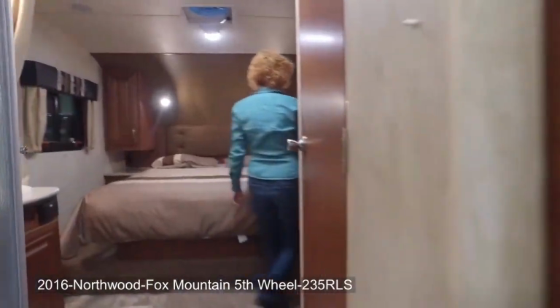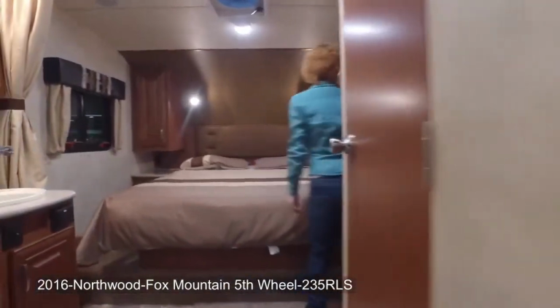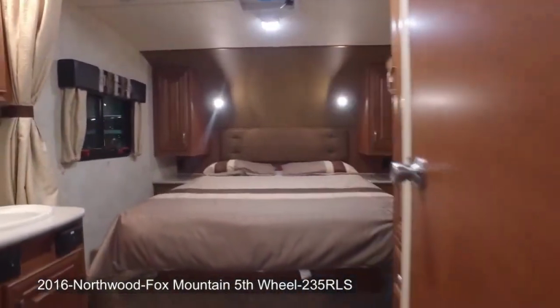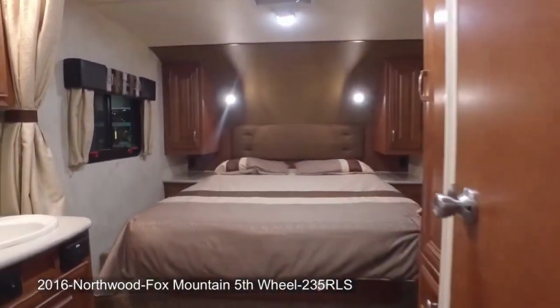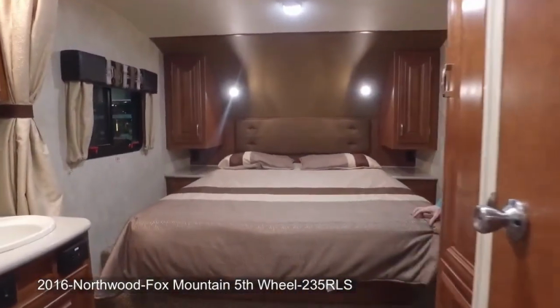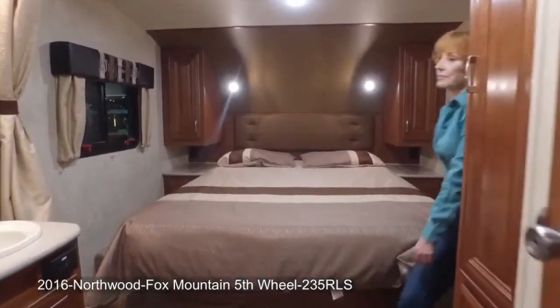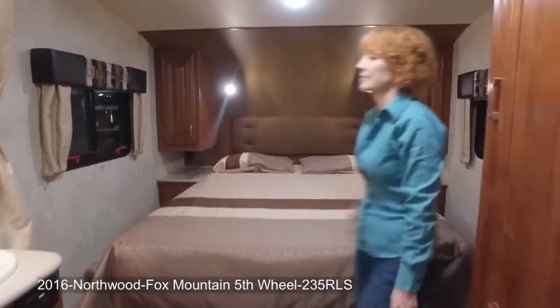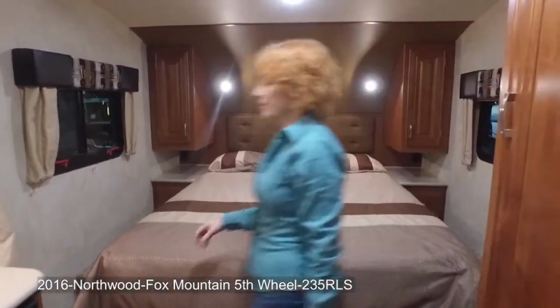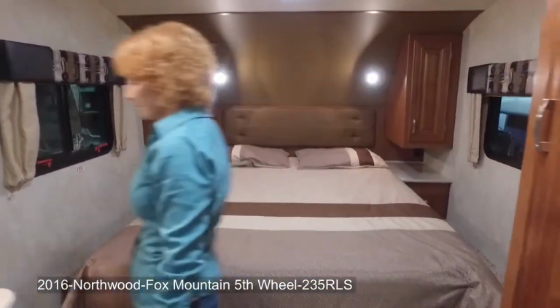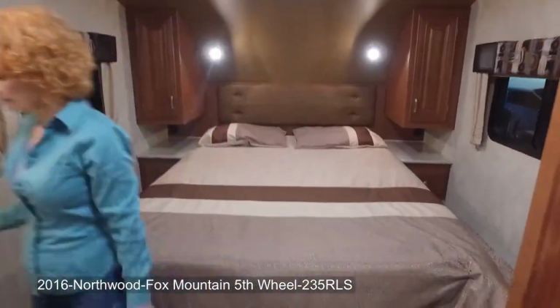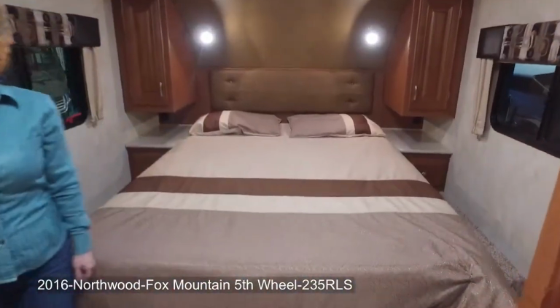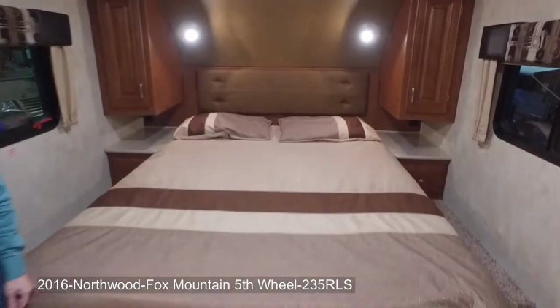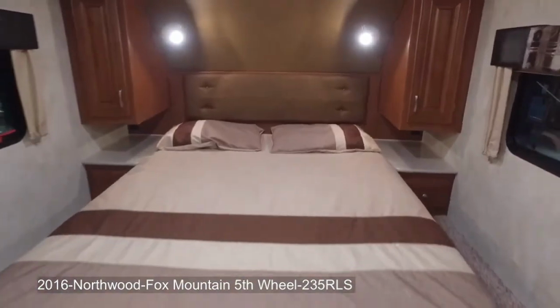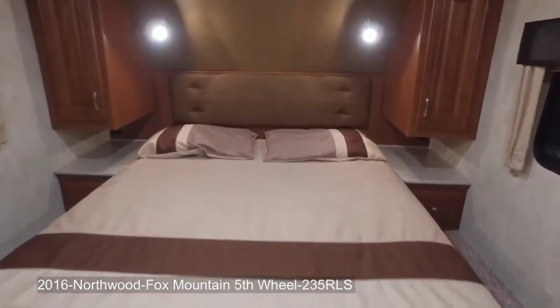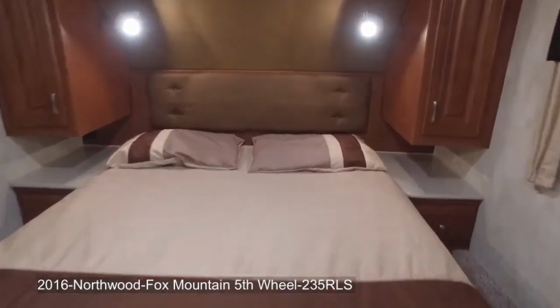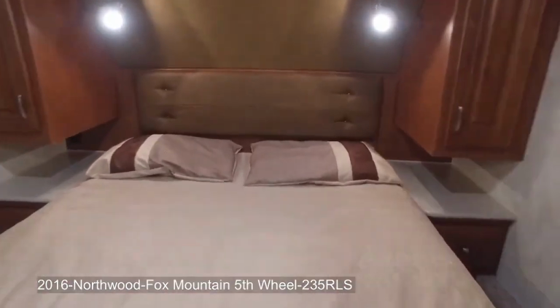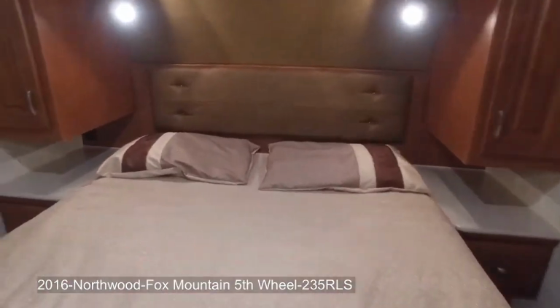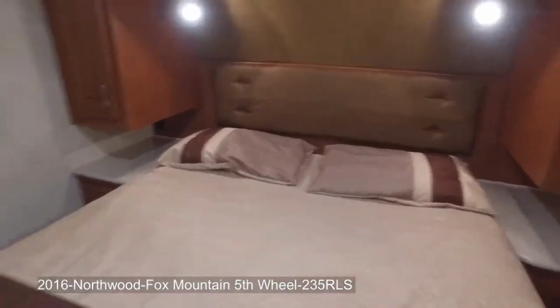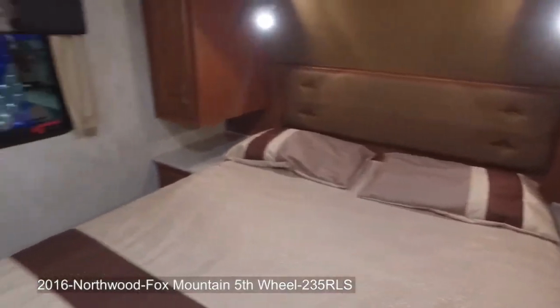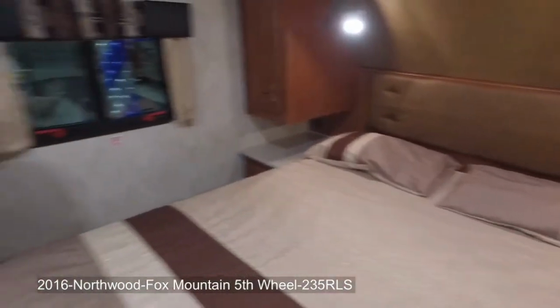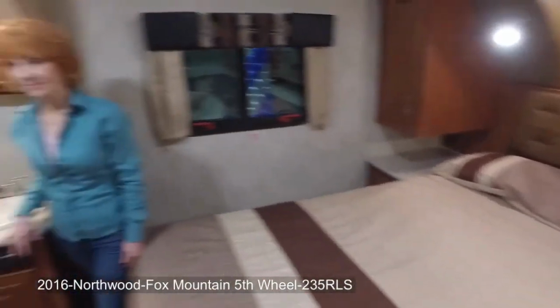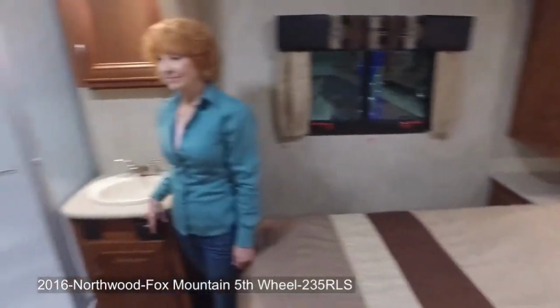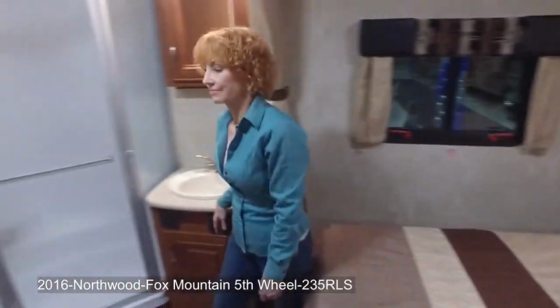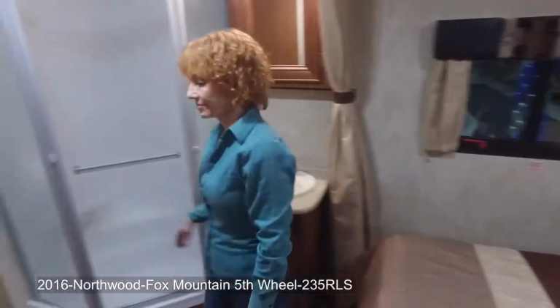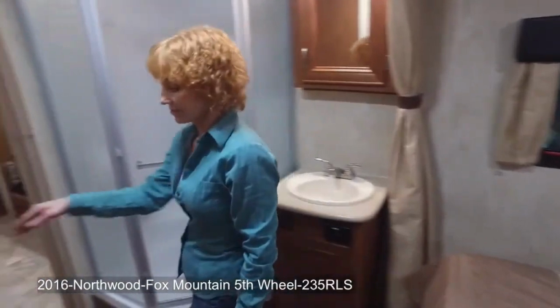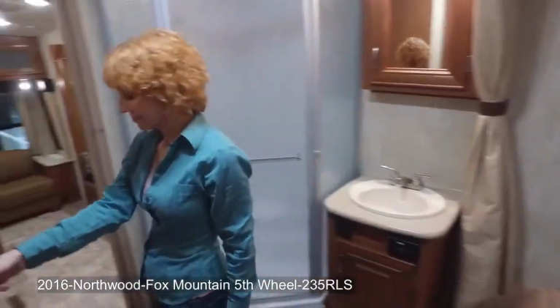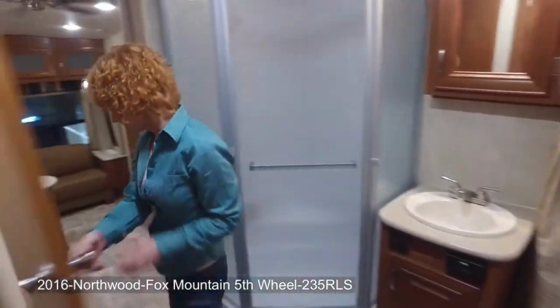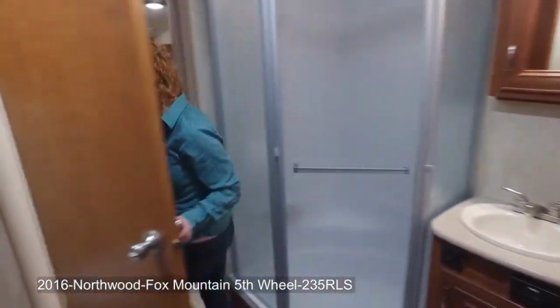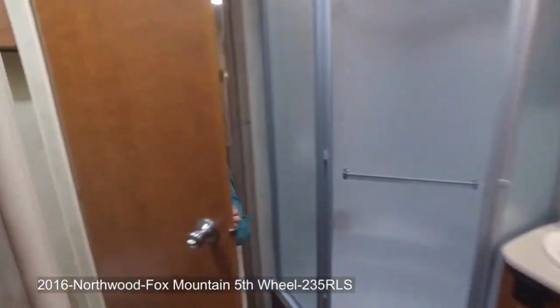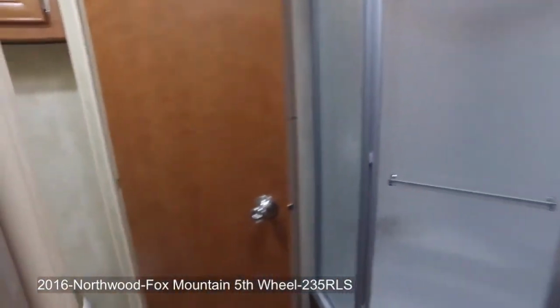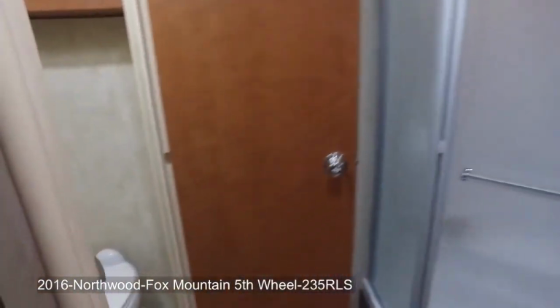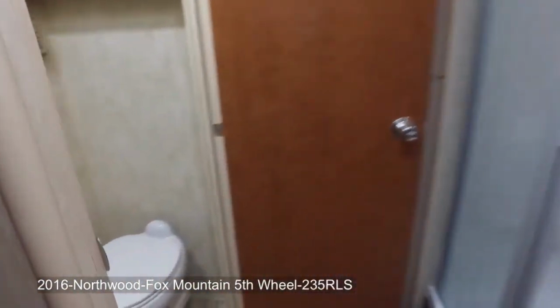The kitchen features a huge 10-cubic-foot refrigerator, and you can admire the views from the windows. You don't have to worry about running out of power or water, because this RV has exhaust fans, a 45-watt solar panel, and a 59-gallon freshwater tank.